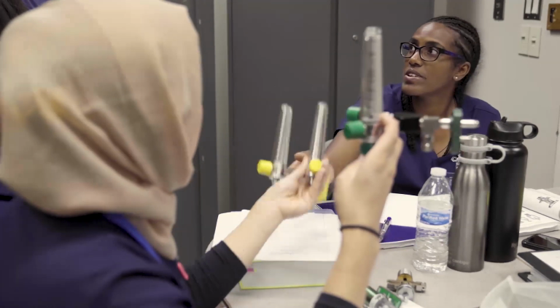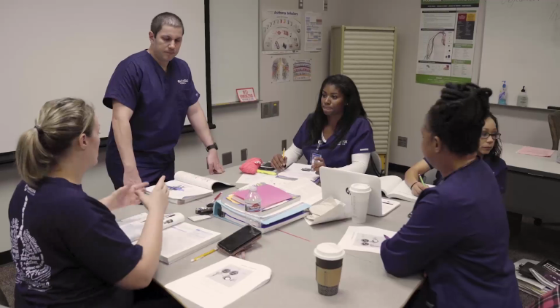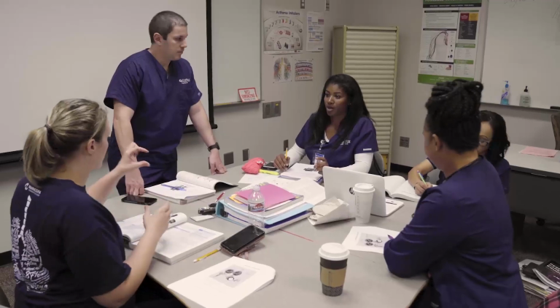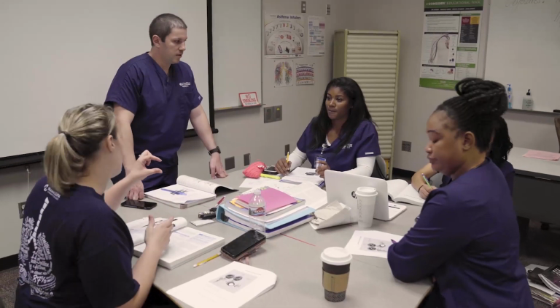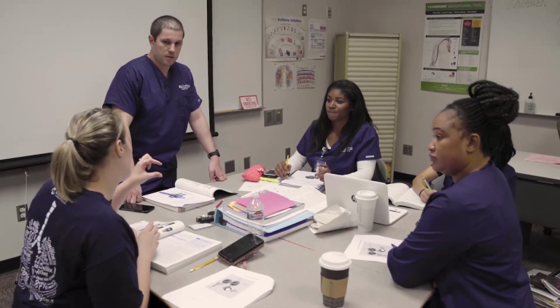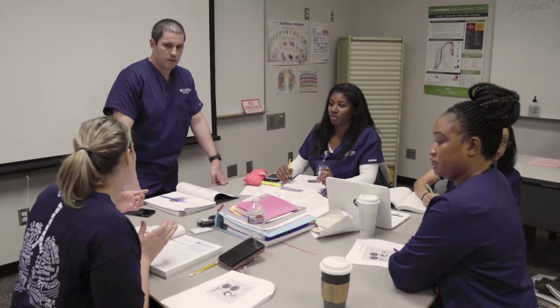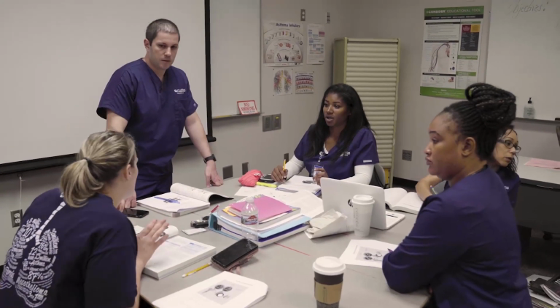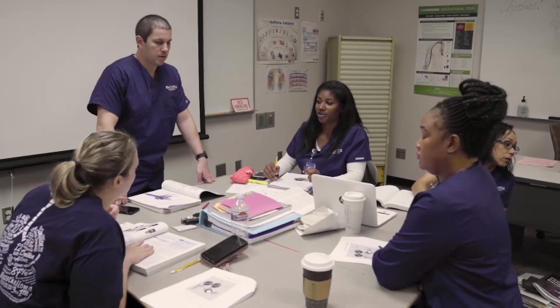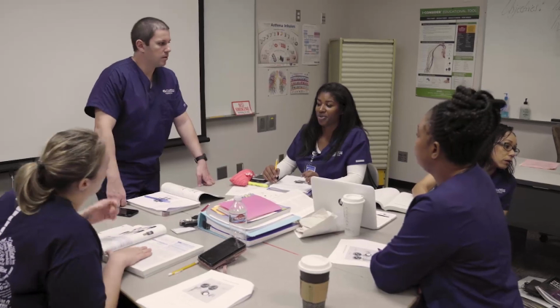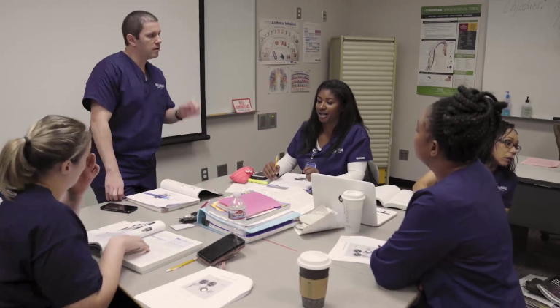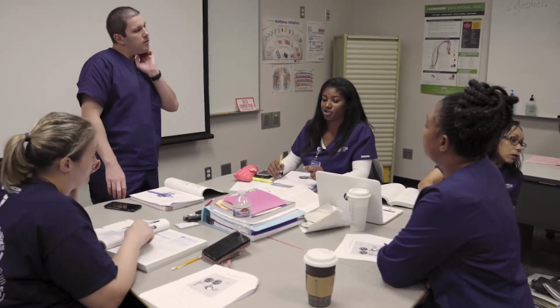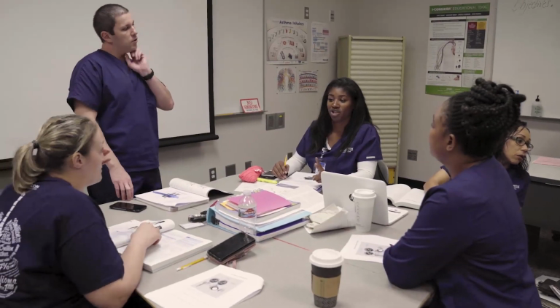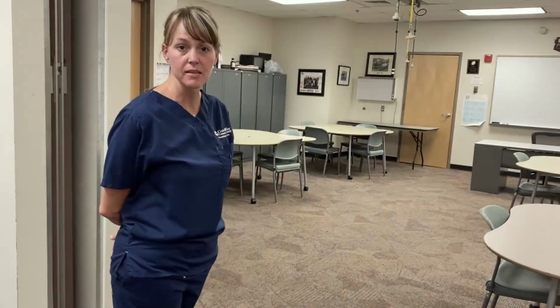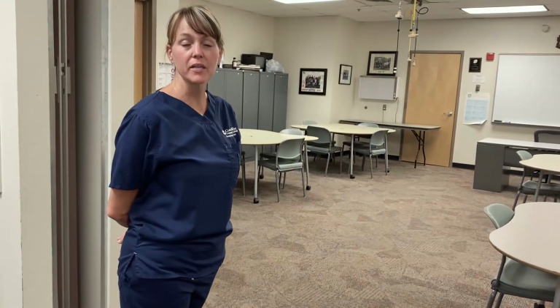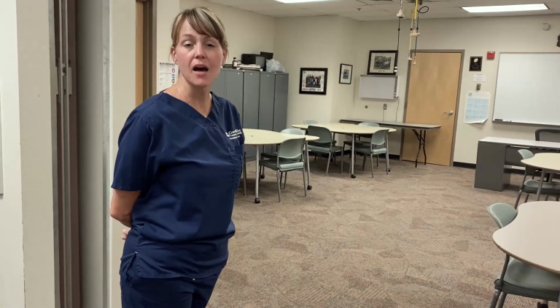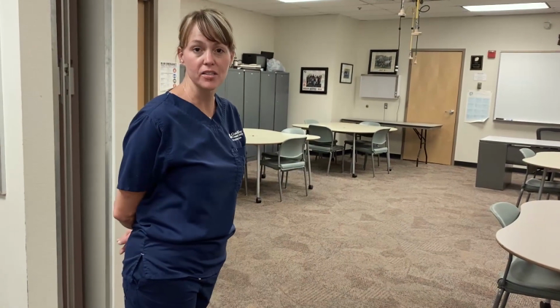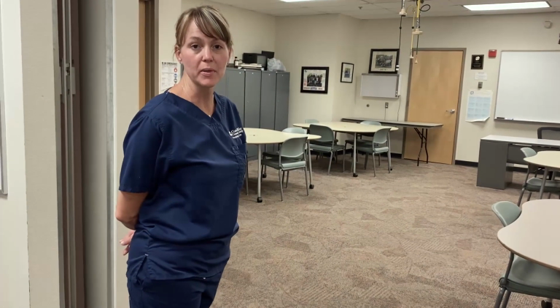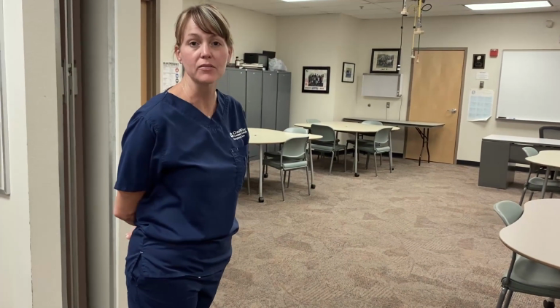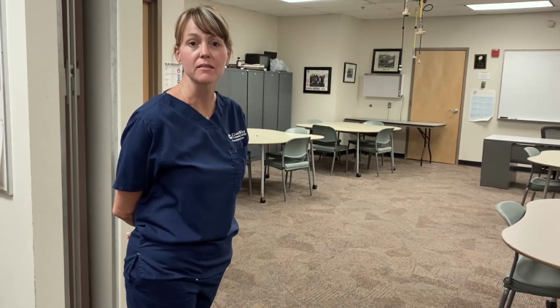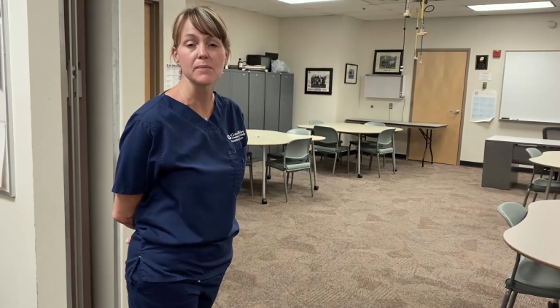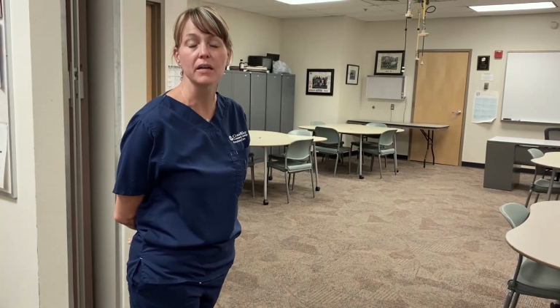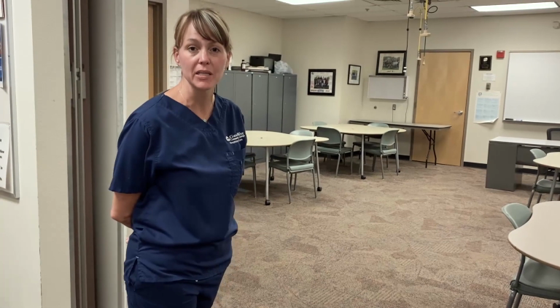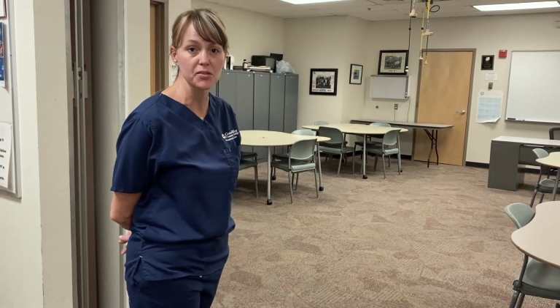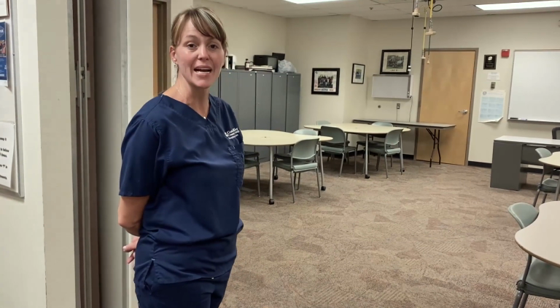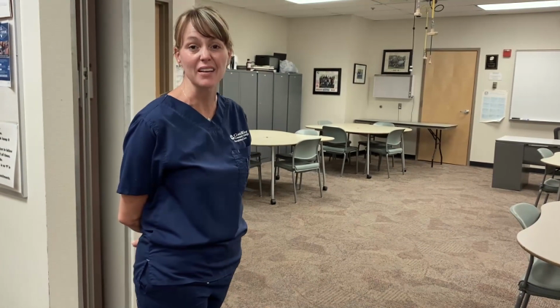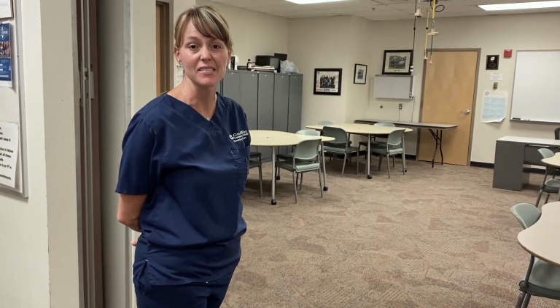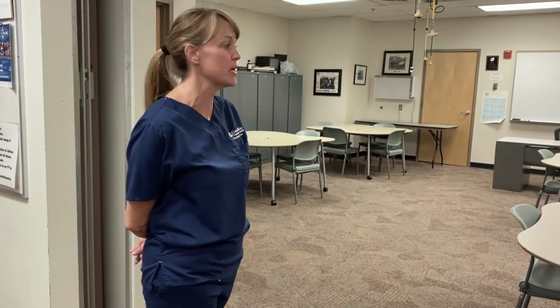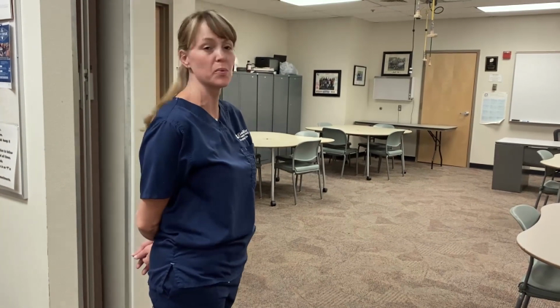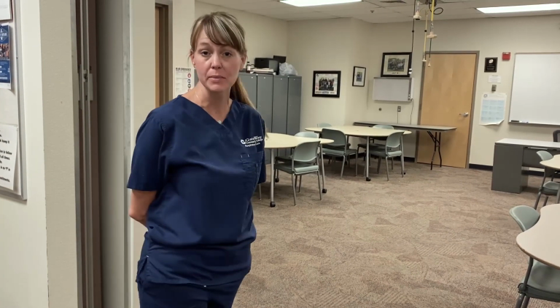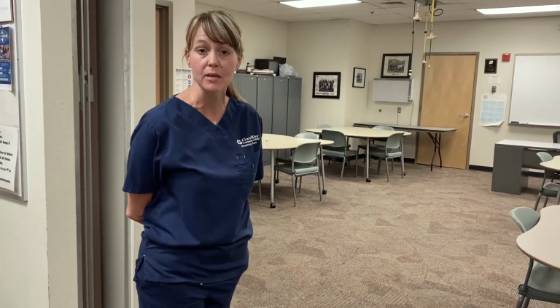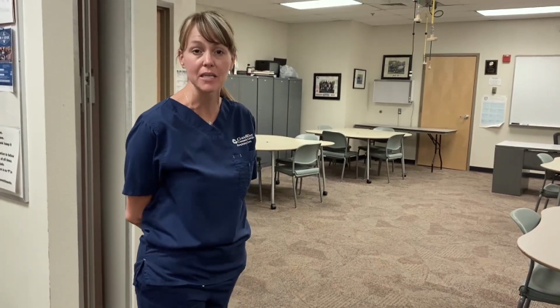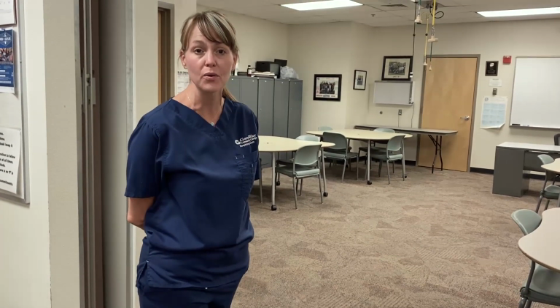Our first semester students start out with the basic knowledge on how to assess their patients, working up to oxygen therapy and delivering small volume nebulizers, or SVNs, to patients with asthma and COPD and so forth.